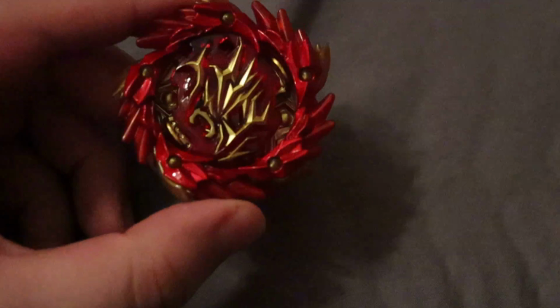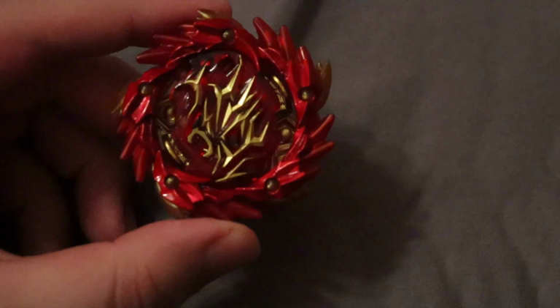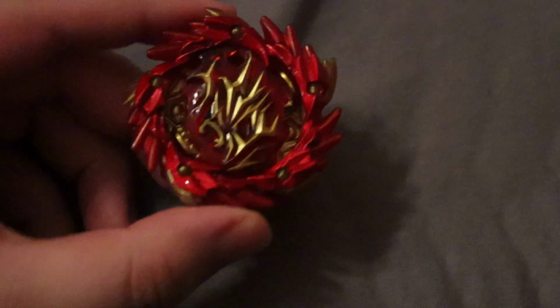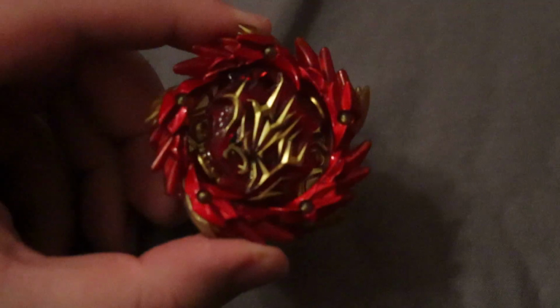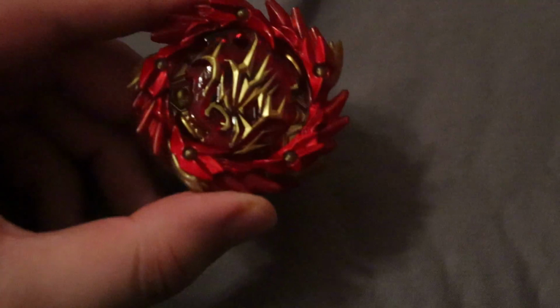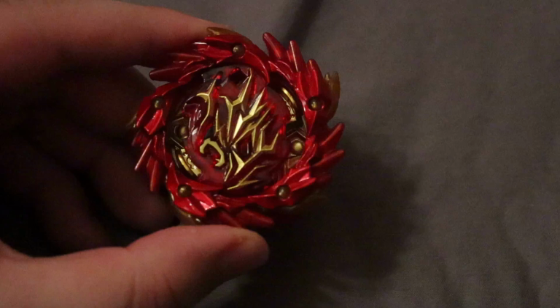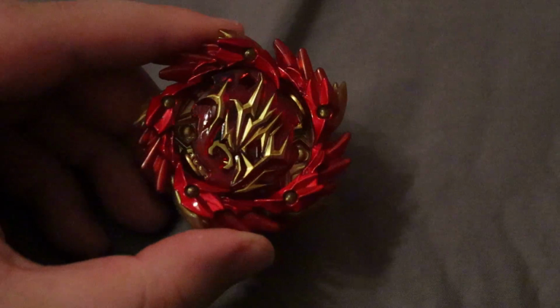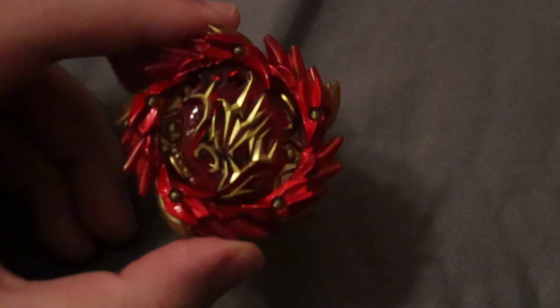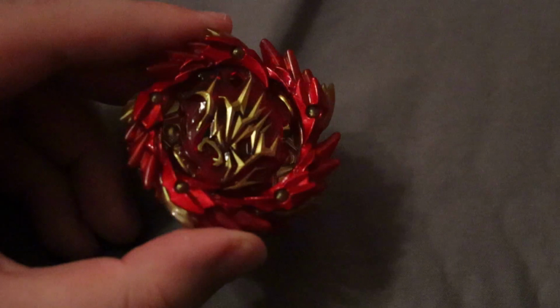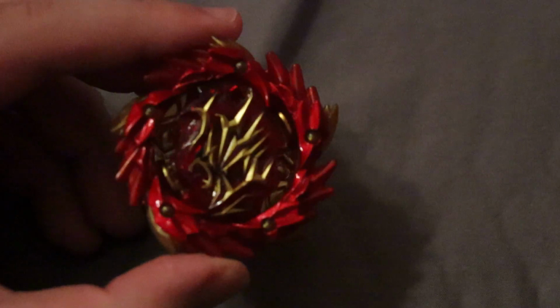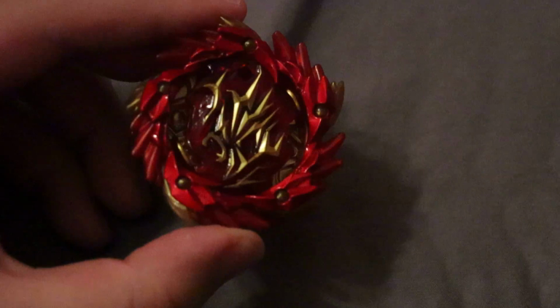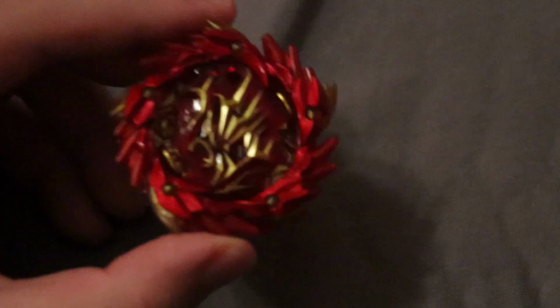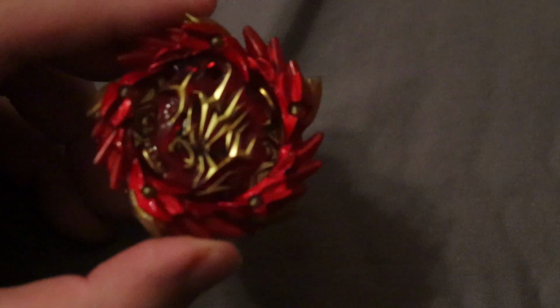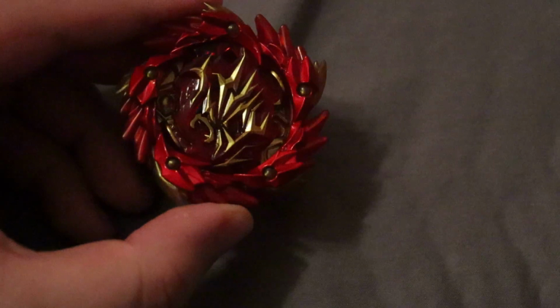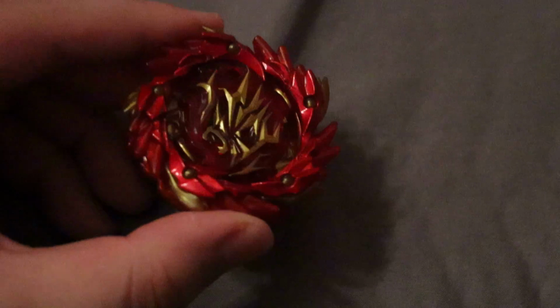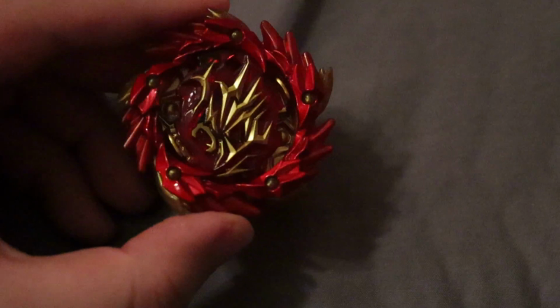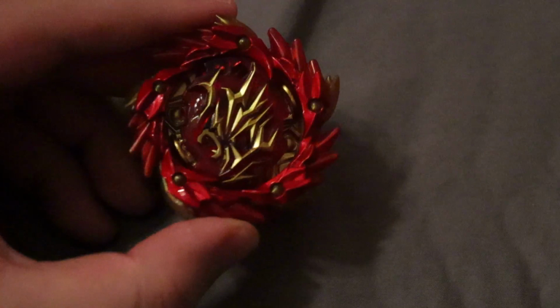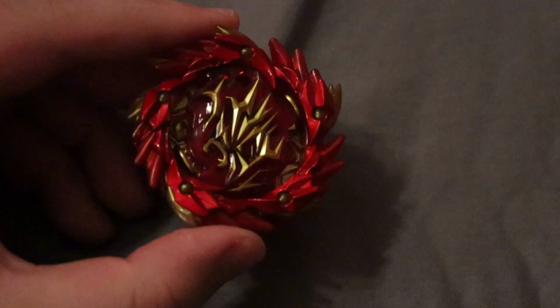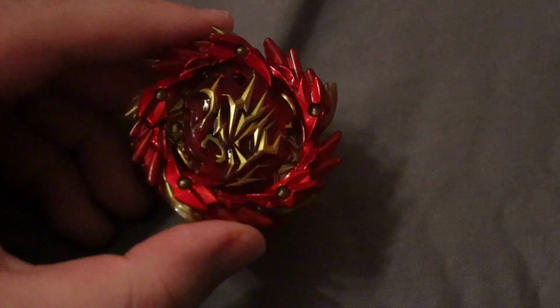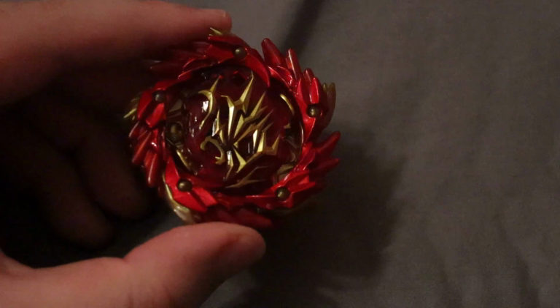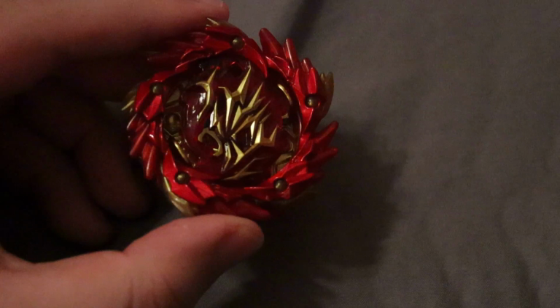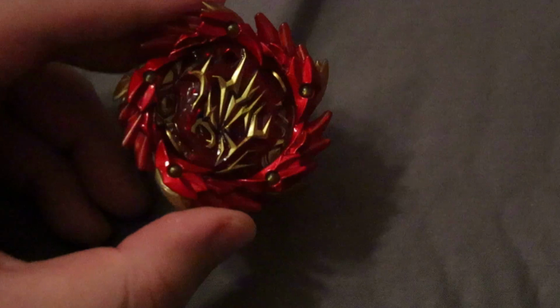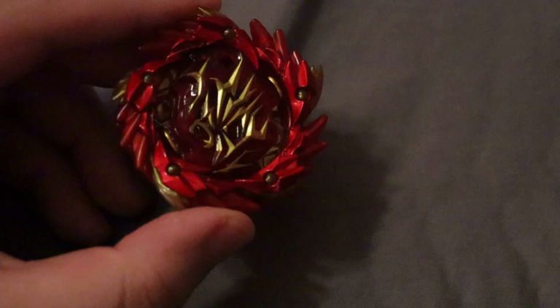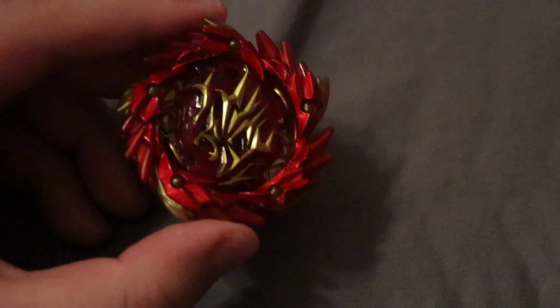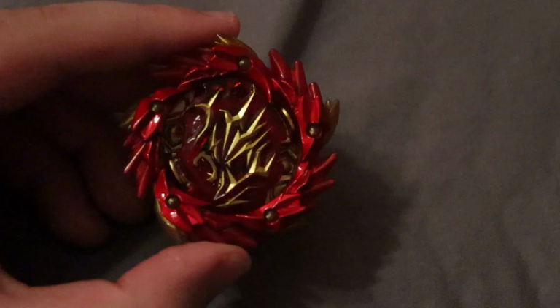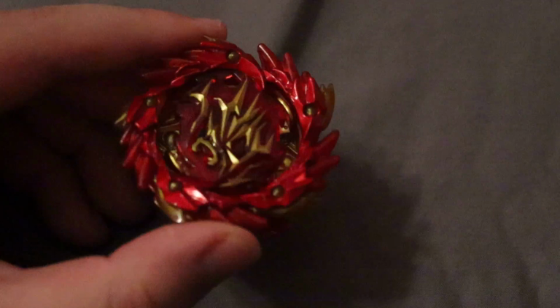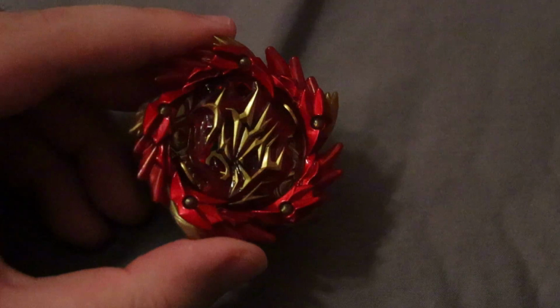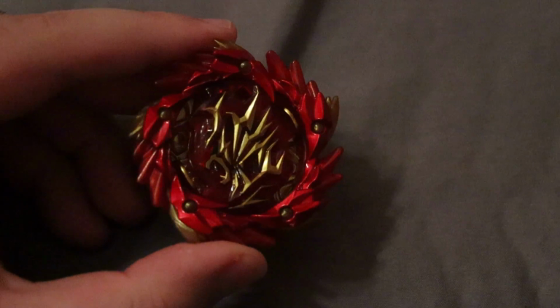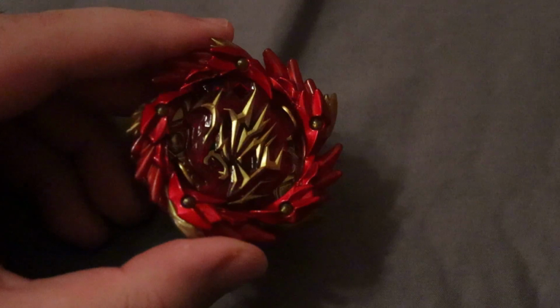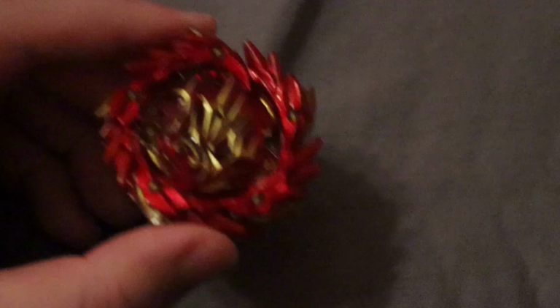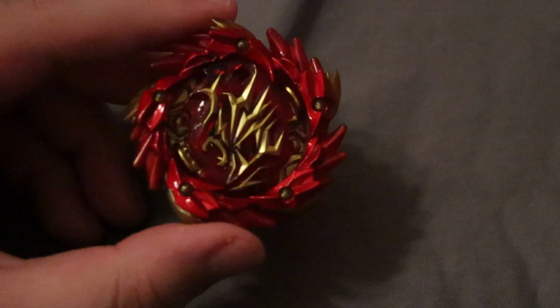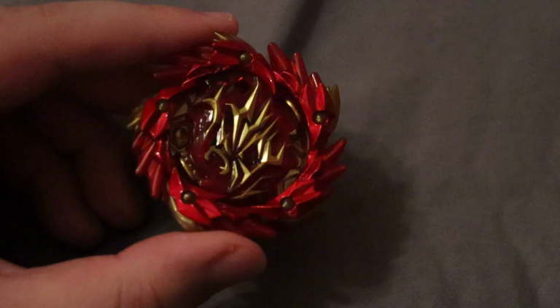That was a pretty short unboxing, honestly. I just wanted to show this layer because it's a really nice layer. I mean, it's just a layer, so there's not really much to go over, and it's older, but I thought it was worth making a short video on. Thanks for watching.